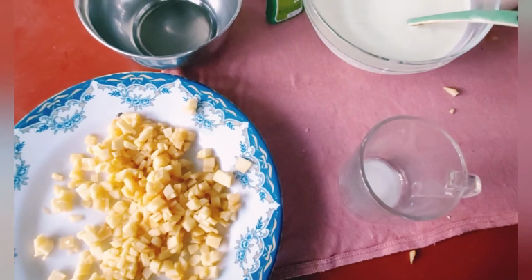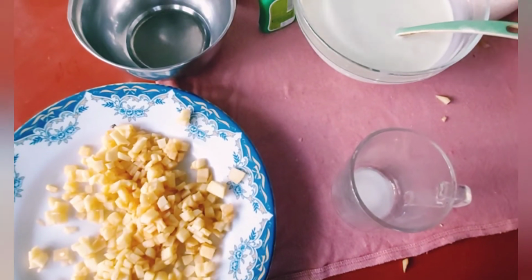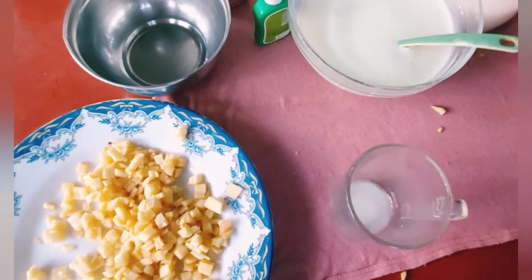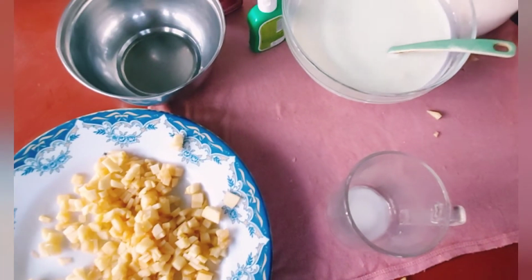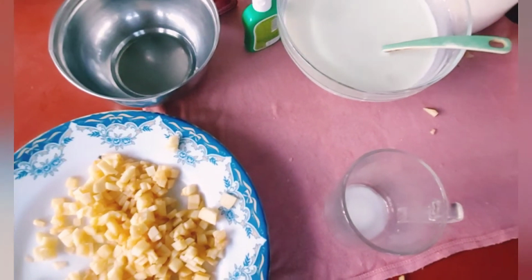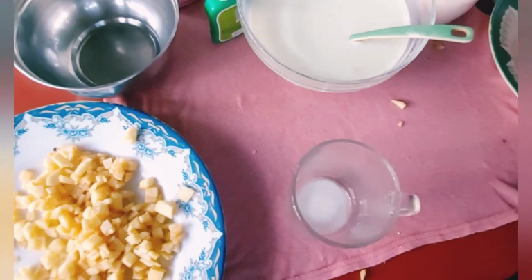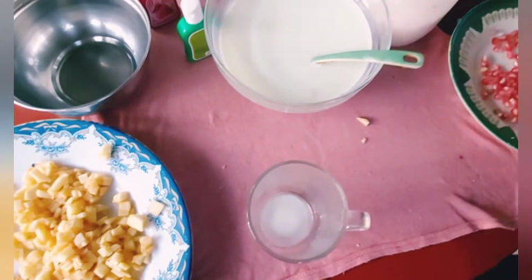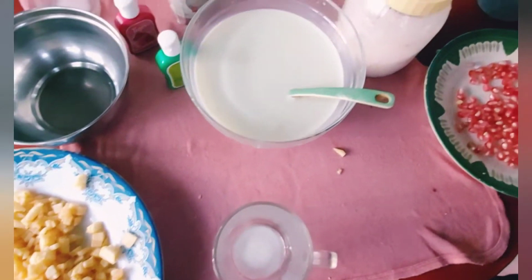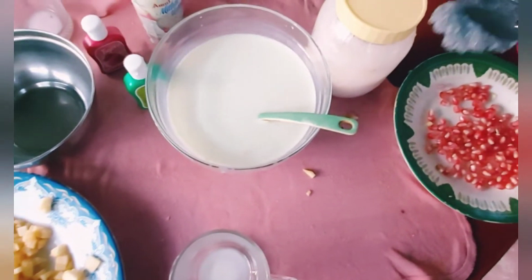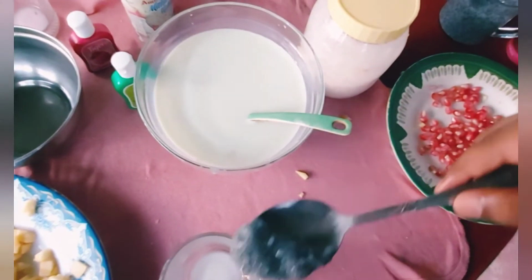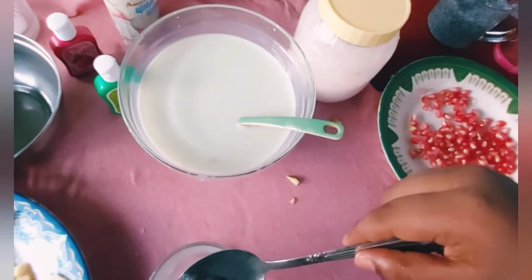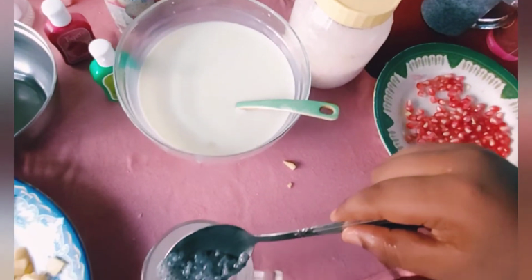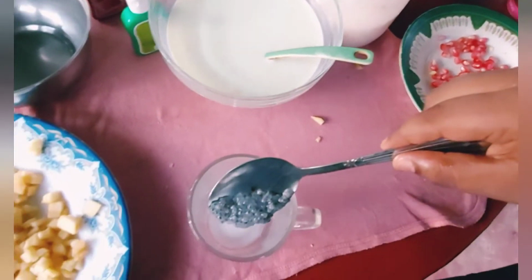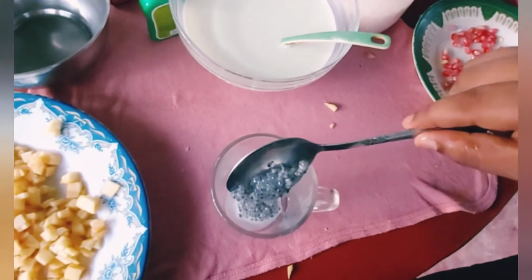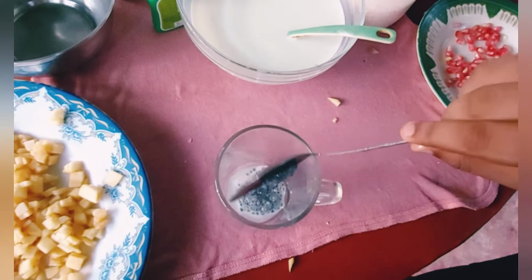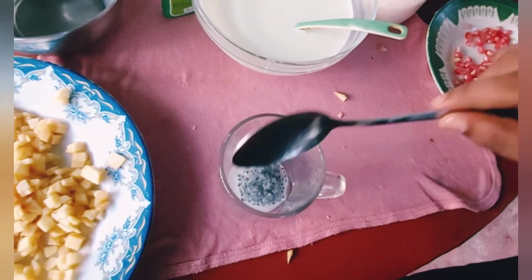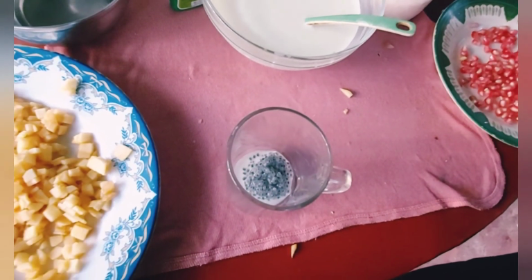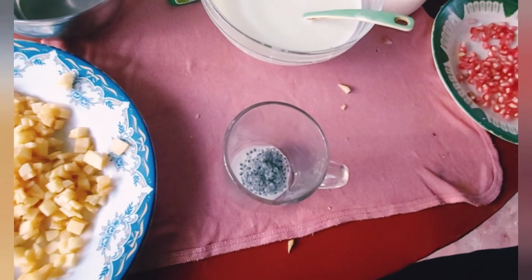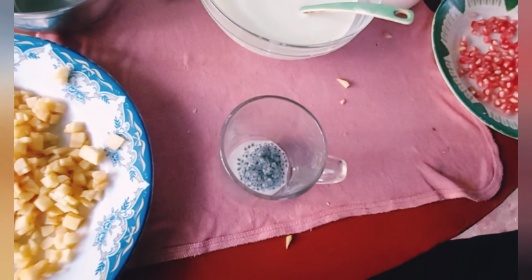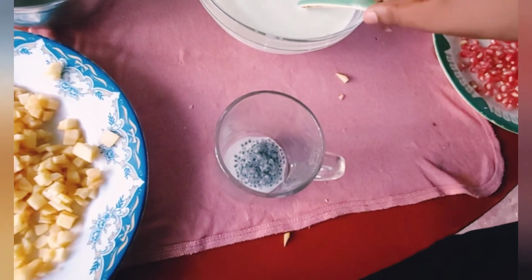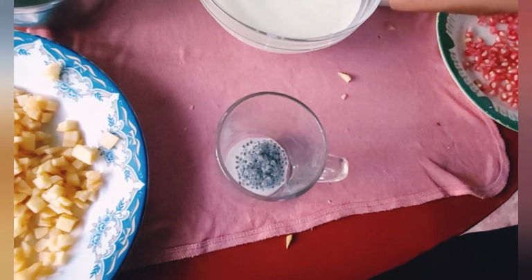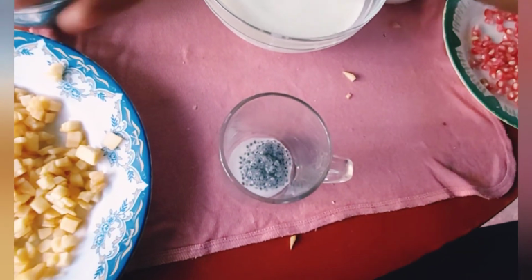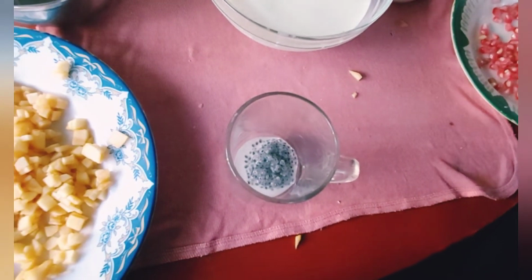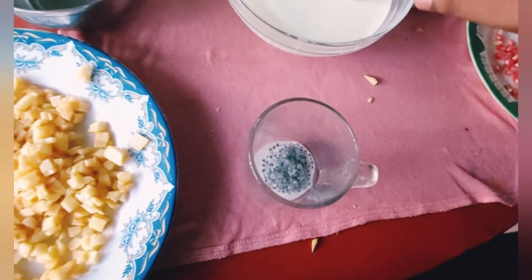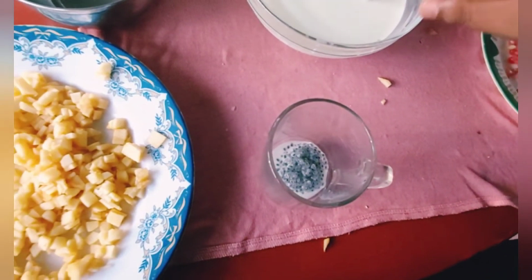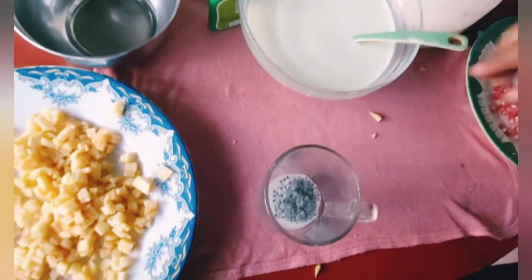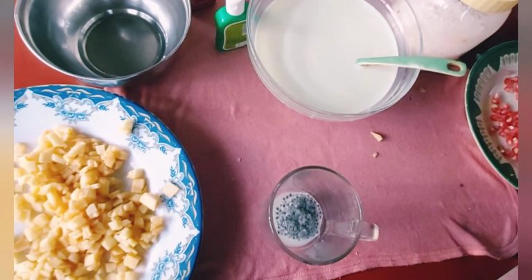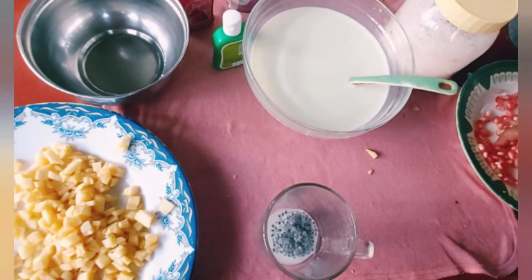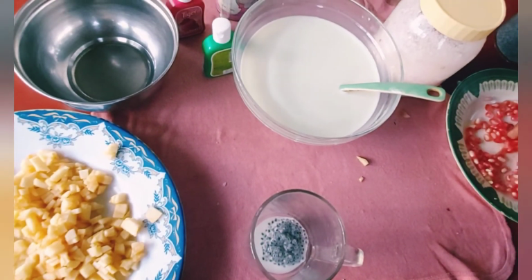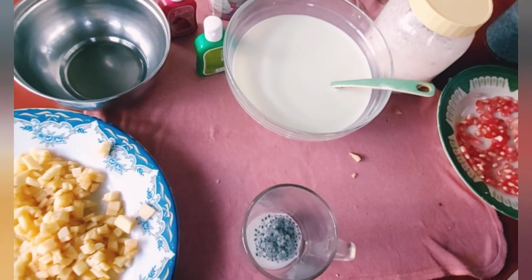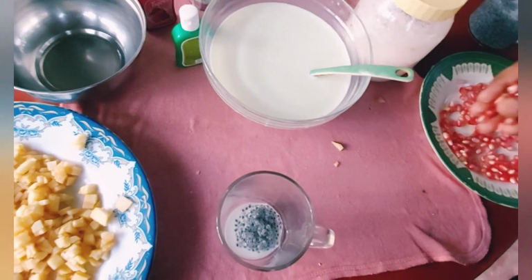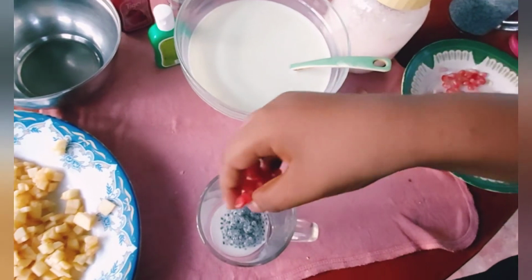Let's see how this is done. I am using plastic glasses to serve.